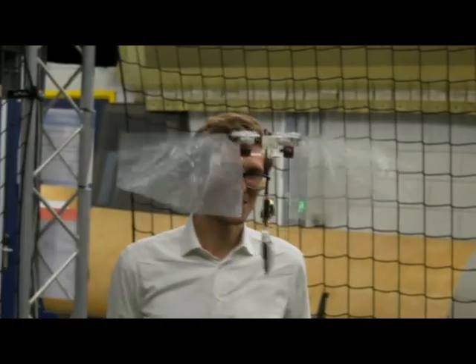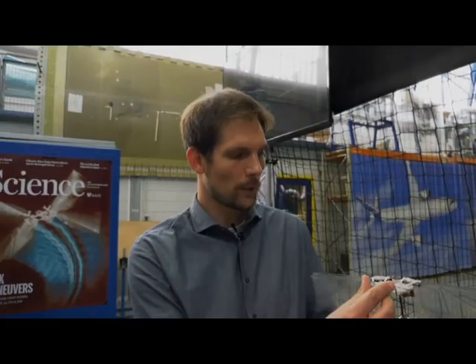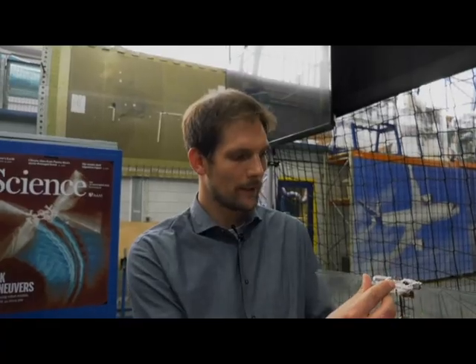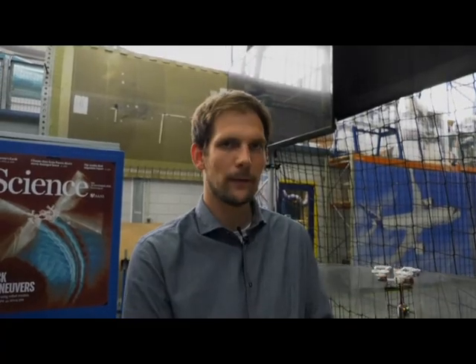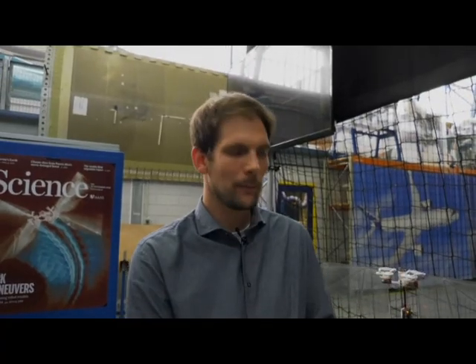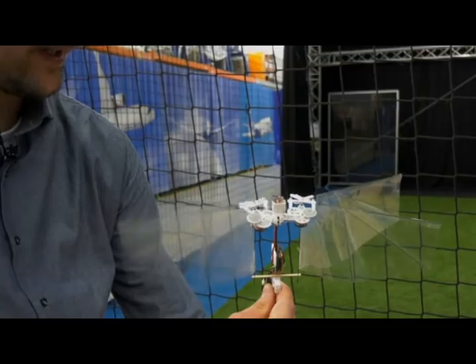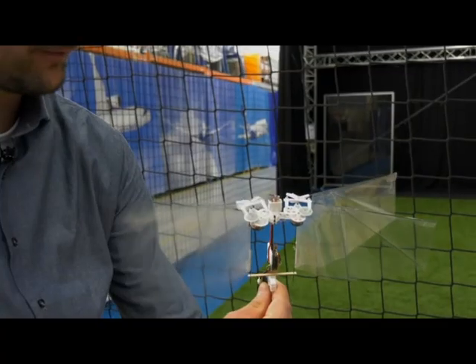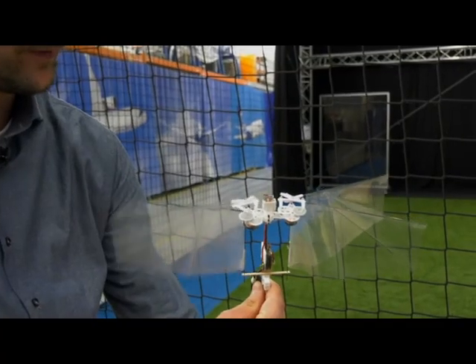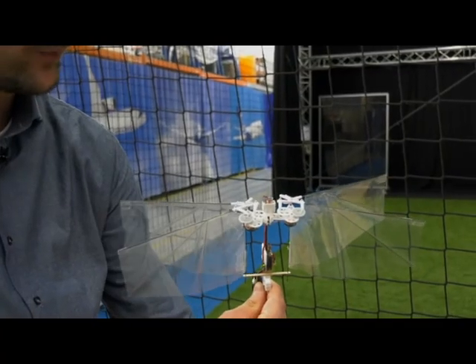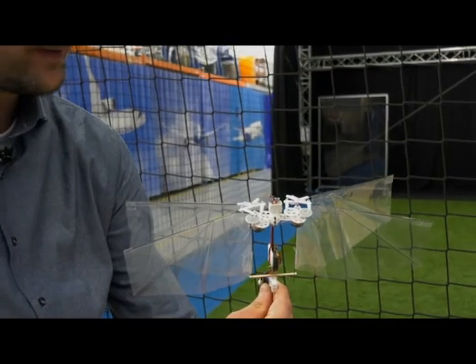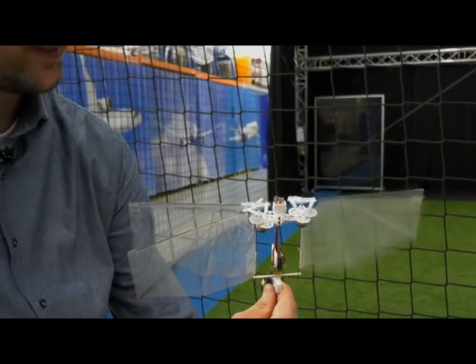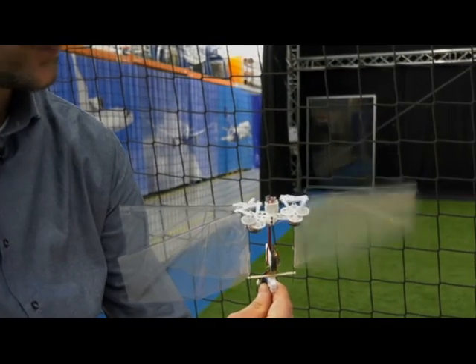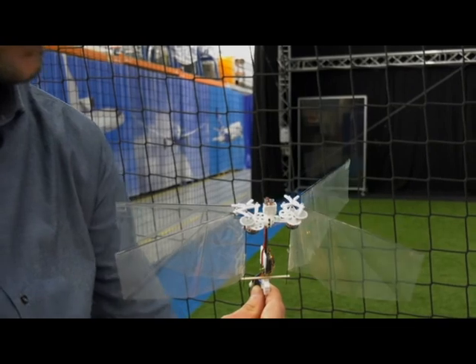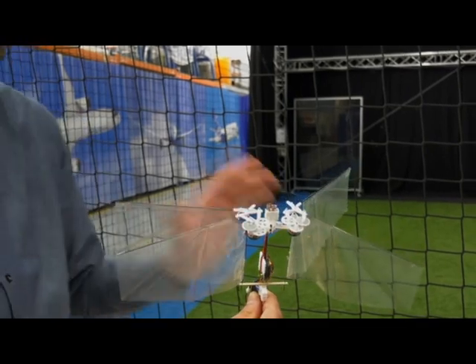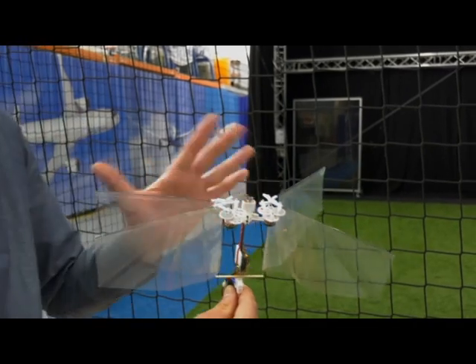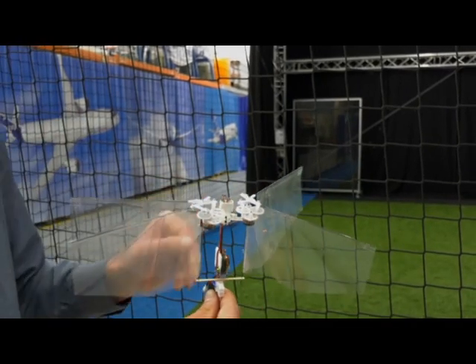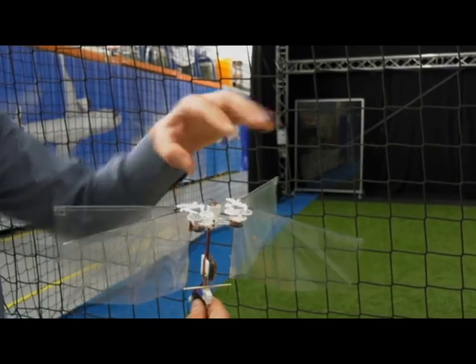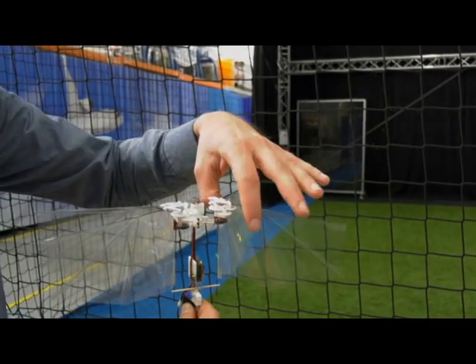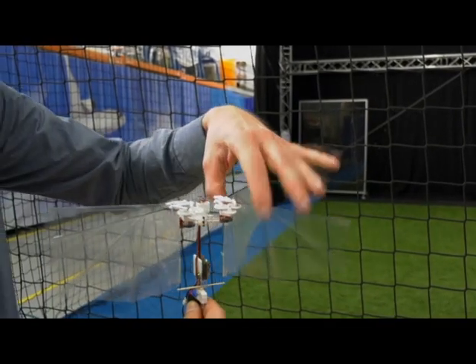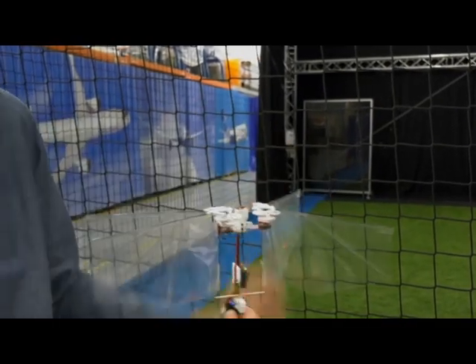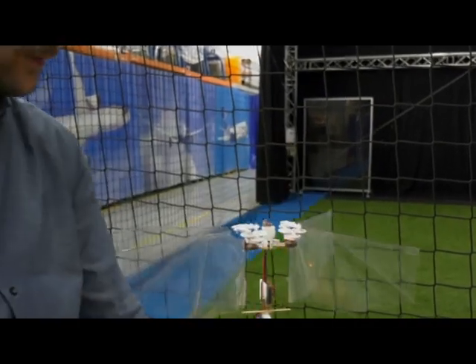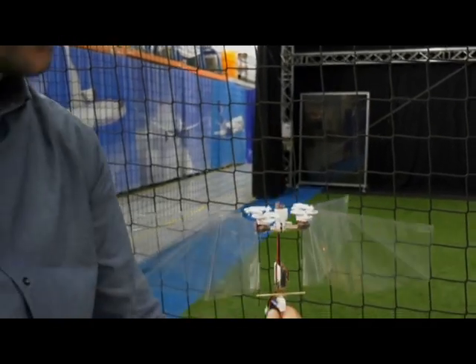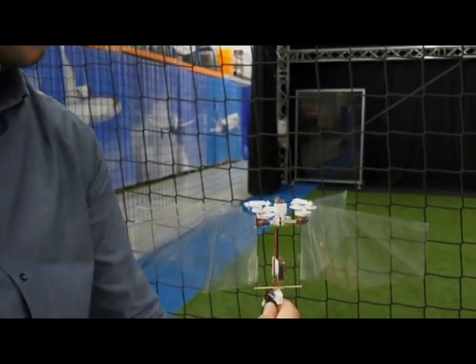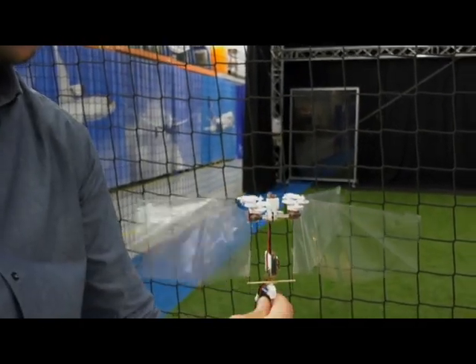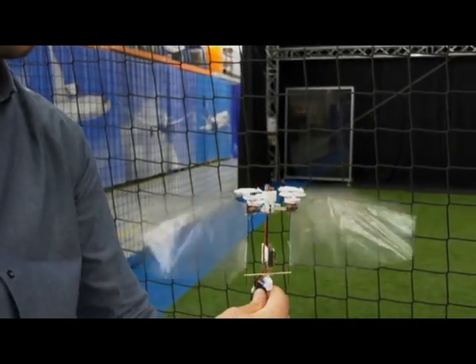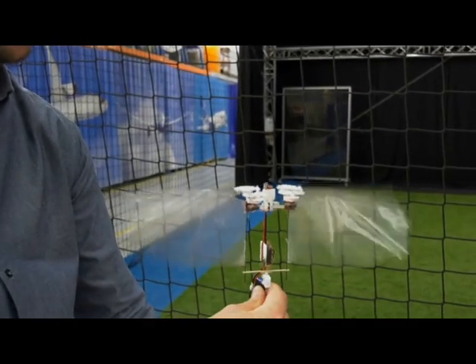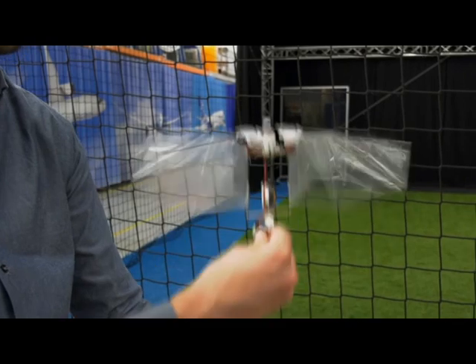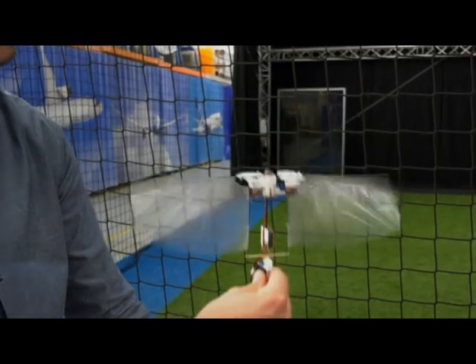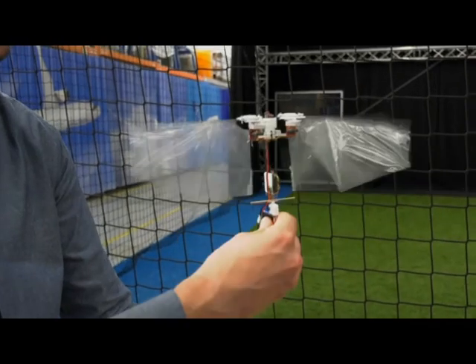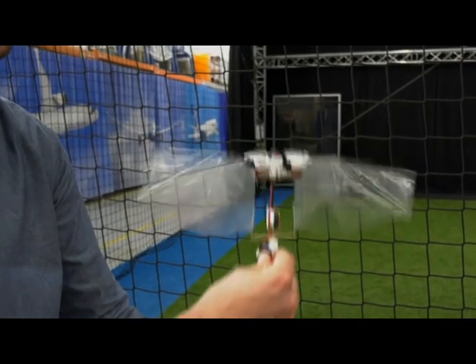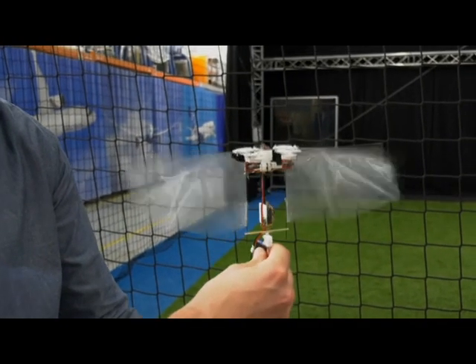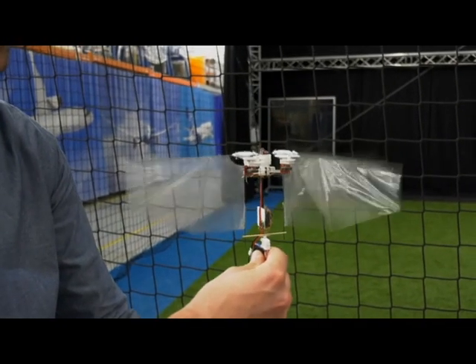The robot's name is Delfly Nimble. I can flap the right wing pair and the left wing pair independently. Flapping these wings together is what provides the lift force so that the robot can fly.